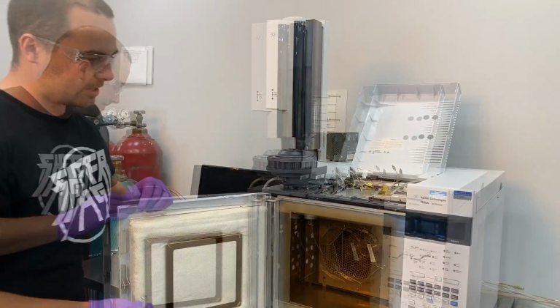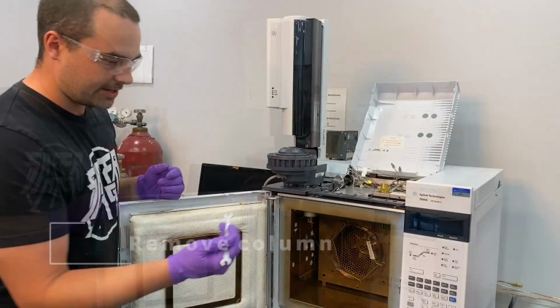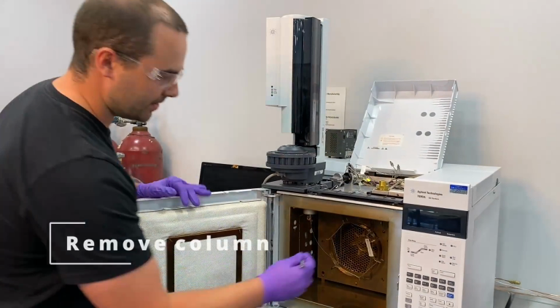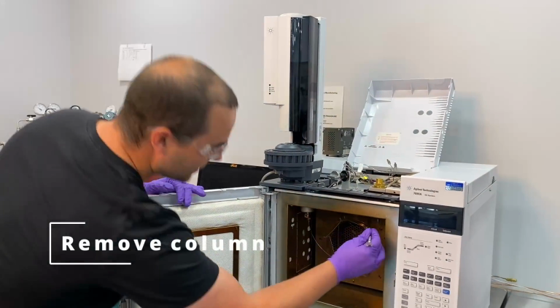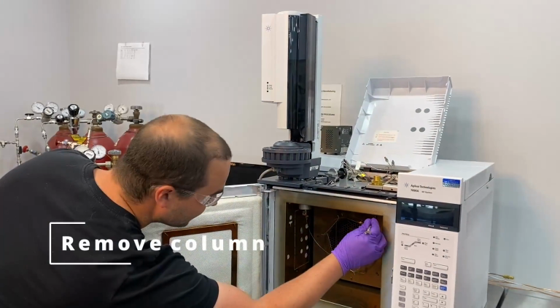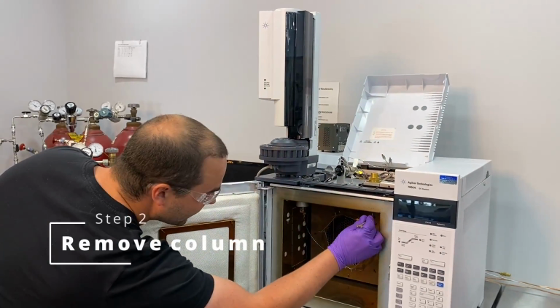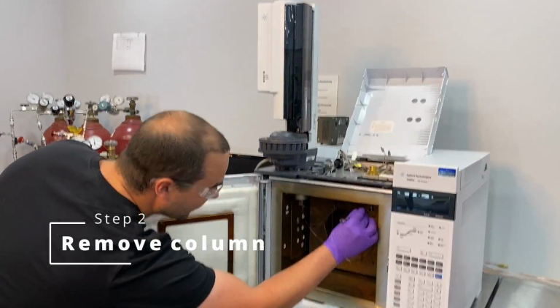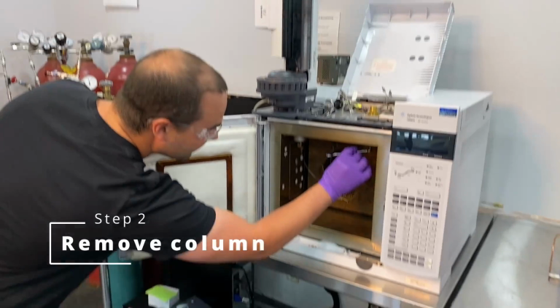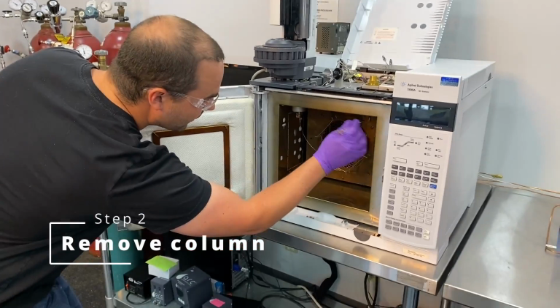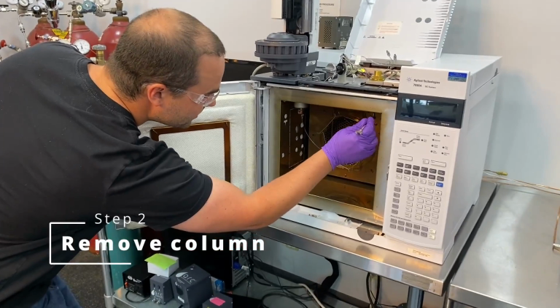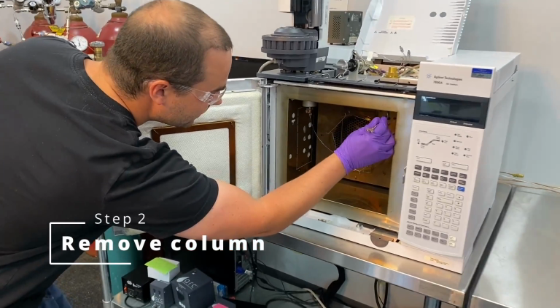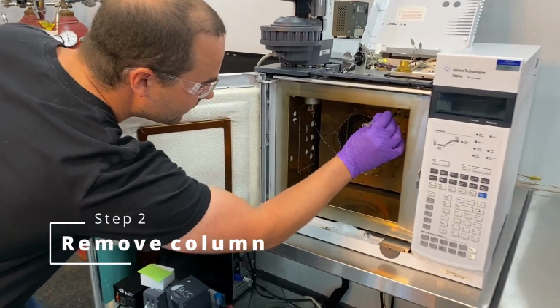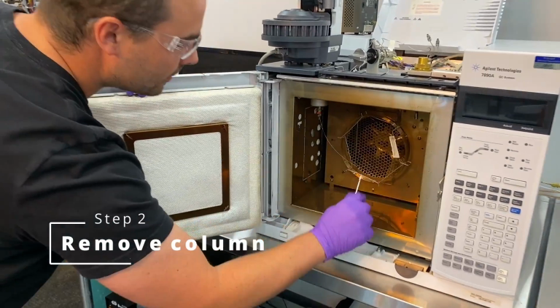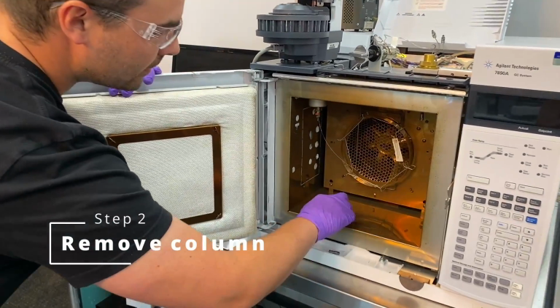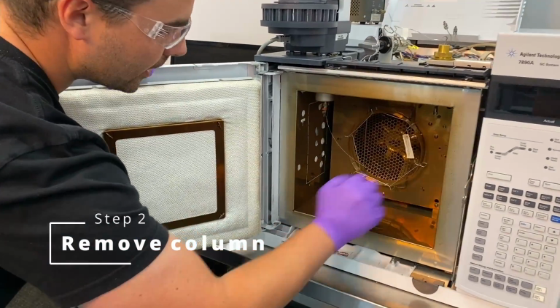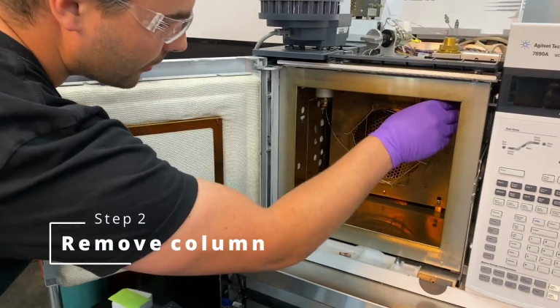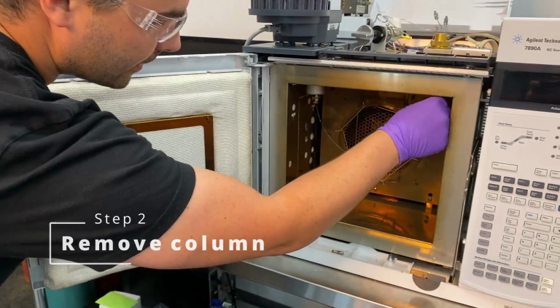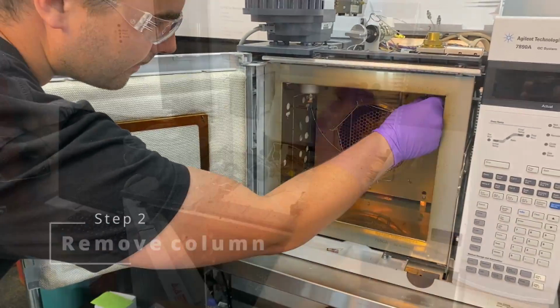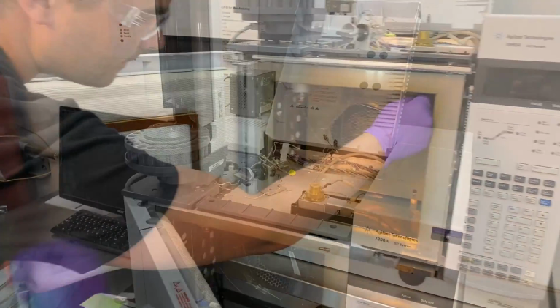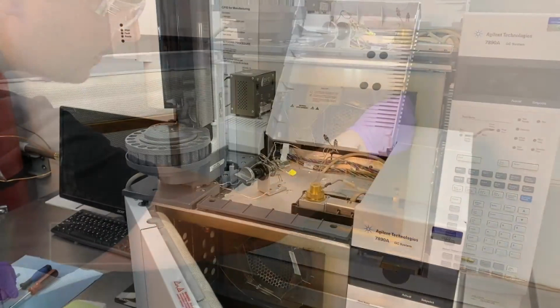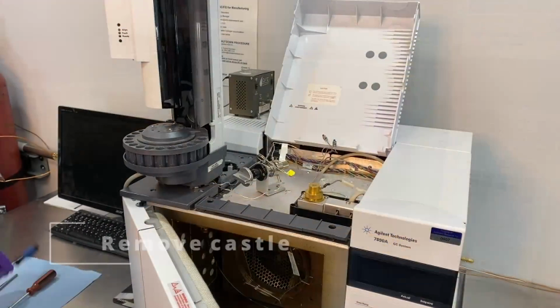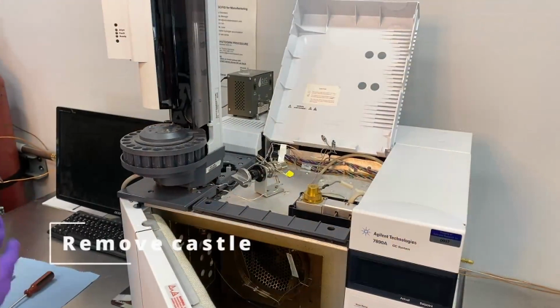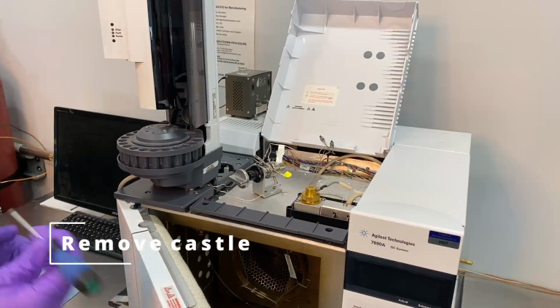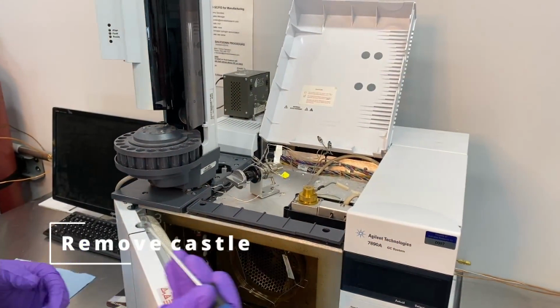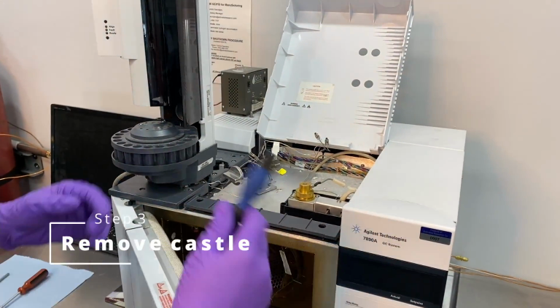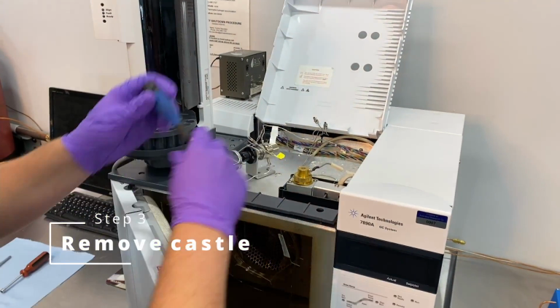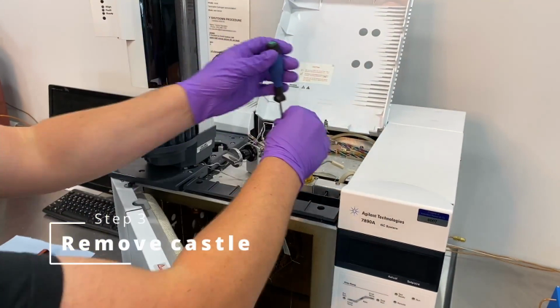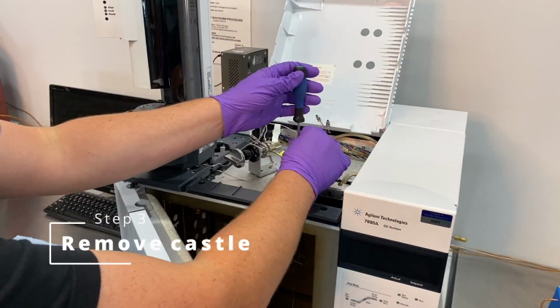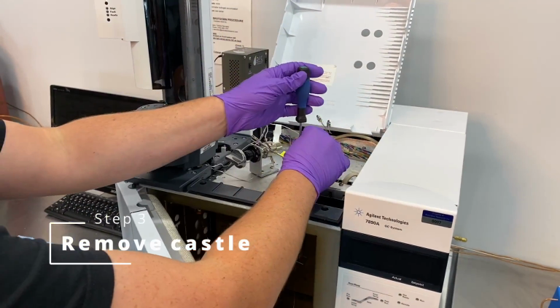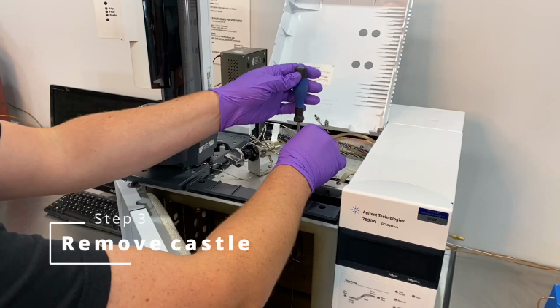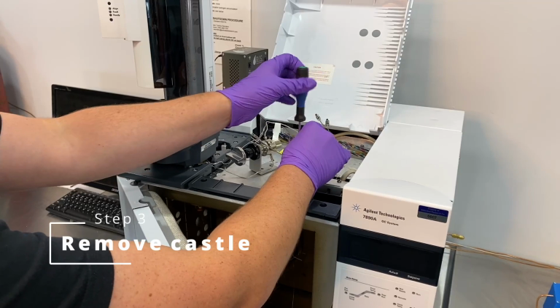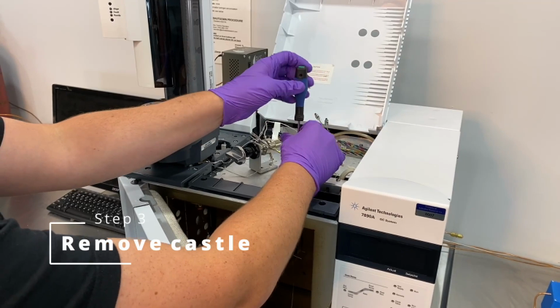I just need to simply loosen the nut right here with my wrench and we'll pull the rest out. We'll take our T20 to loosen these guys.